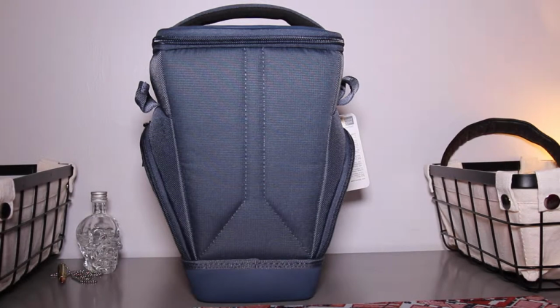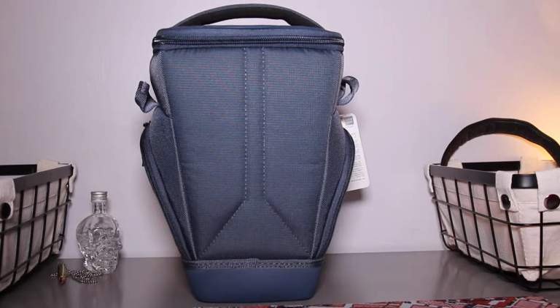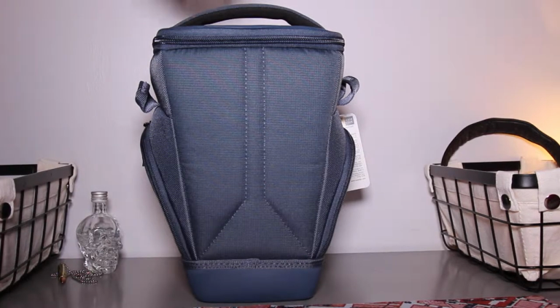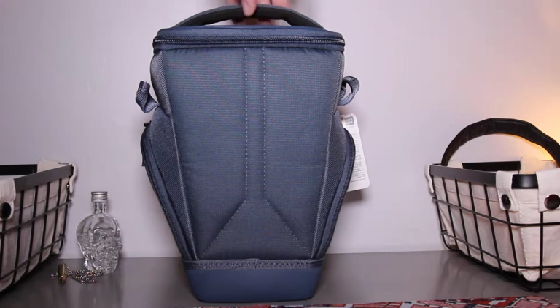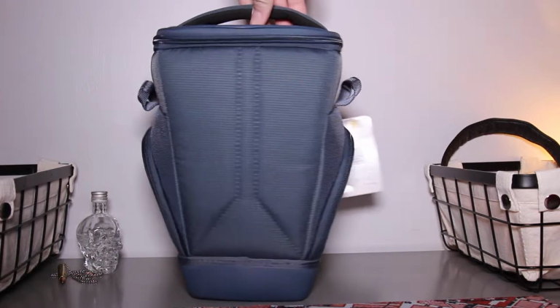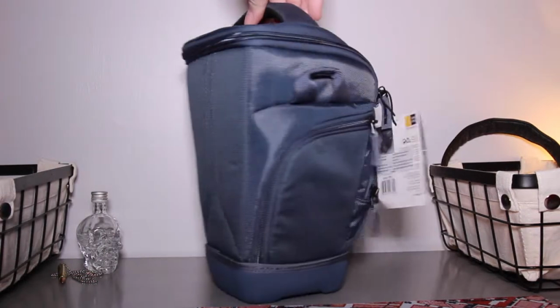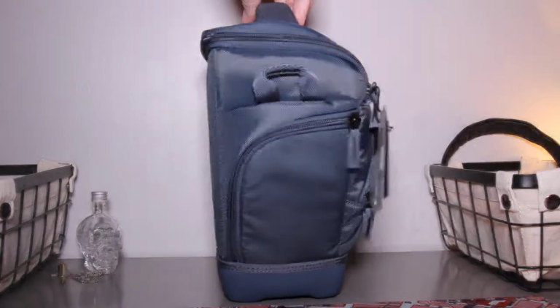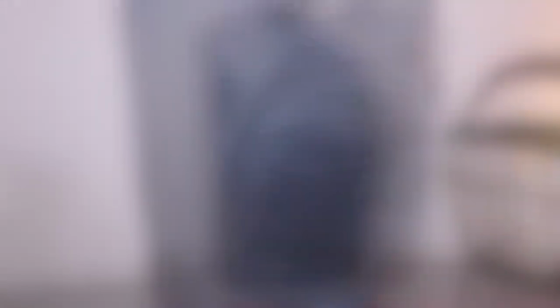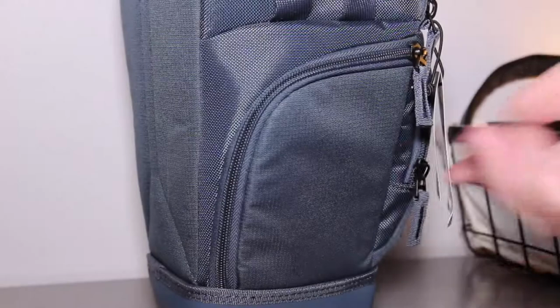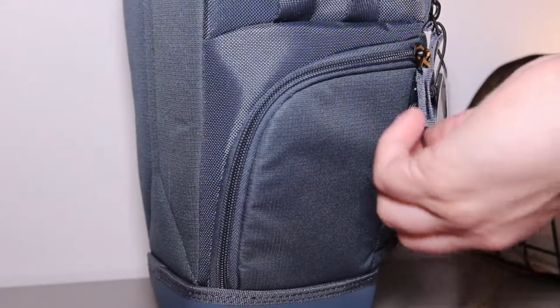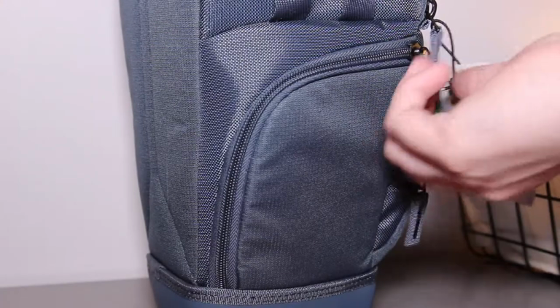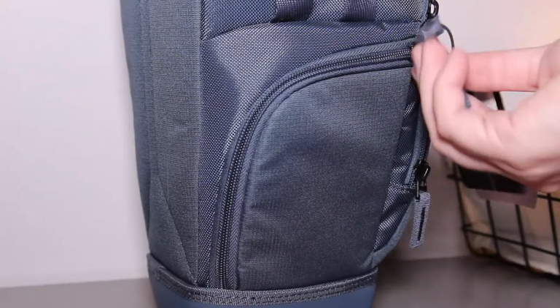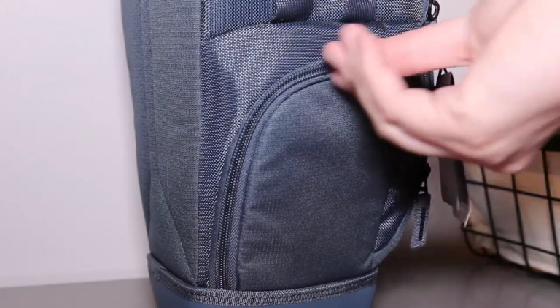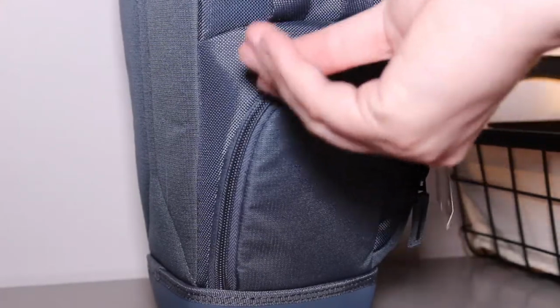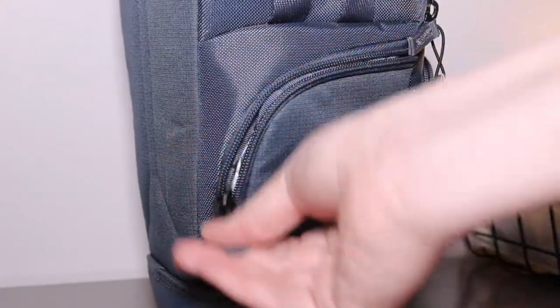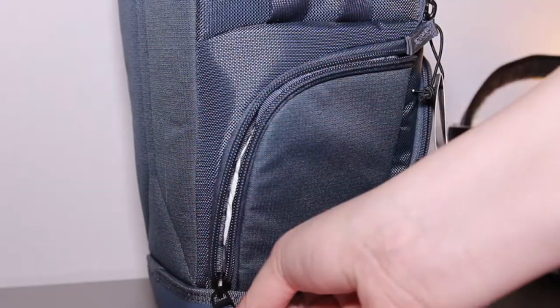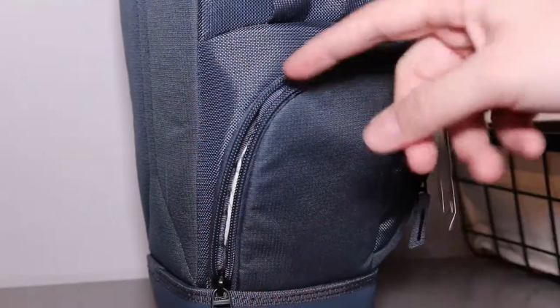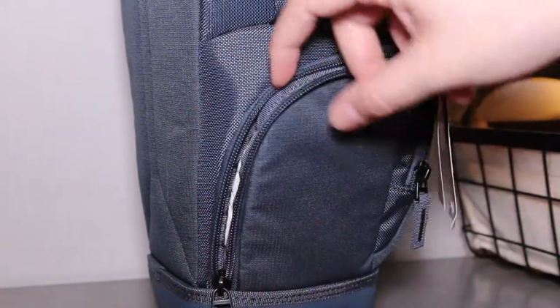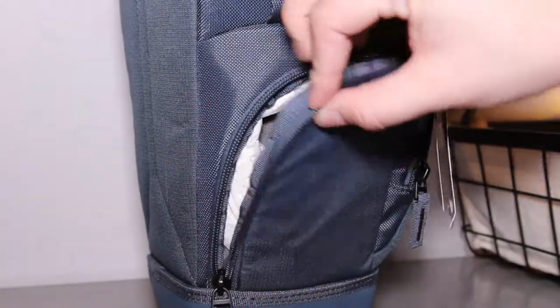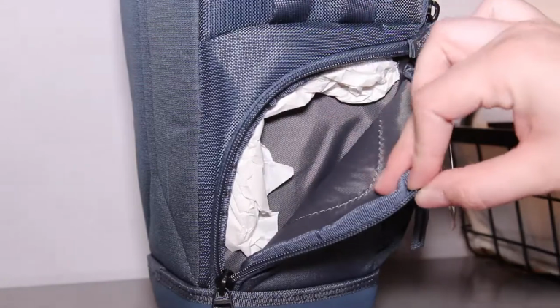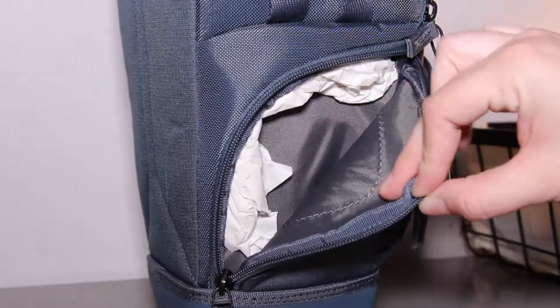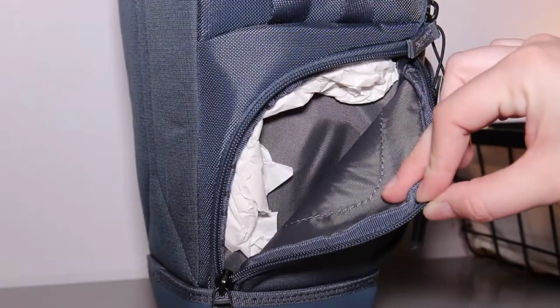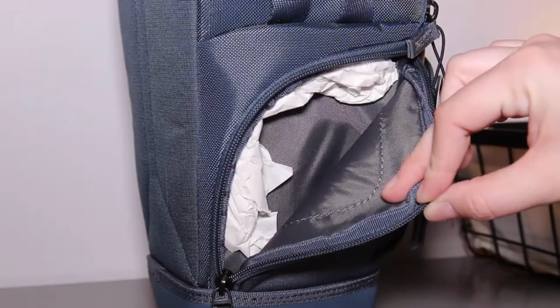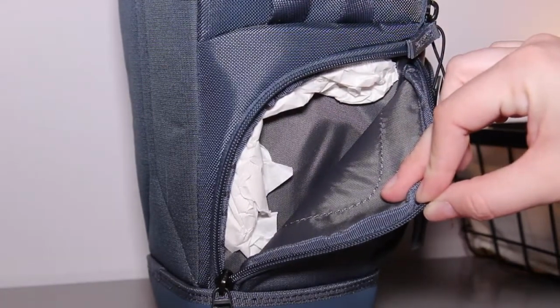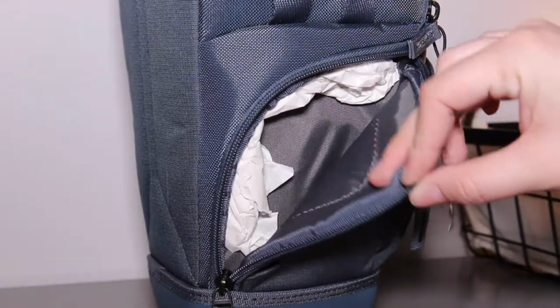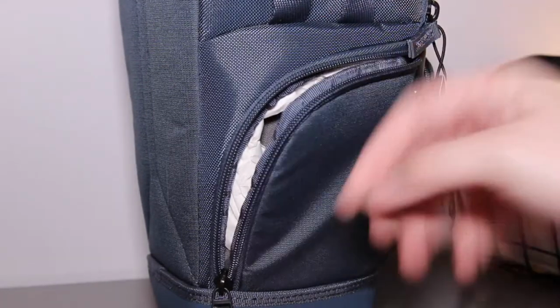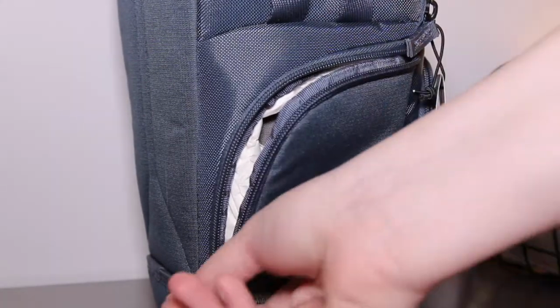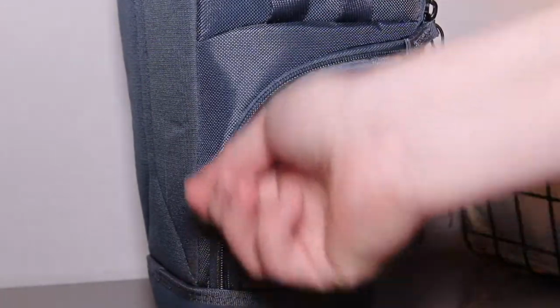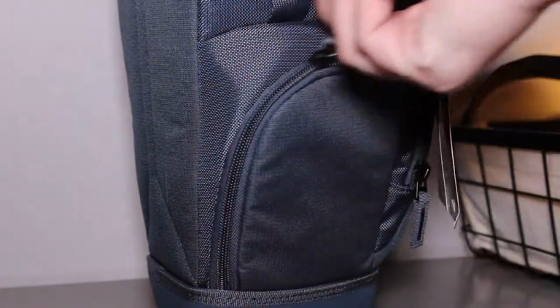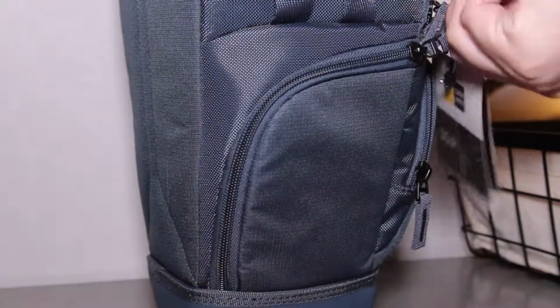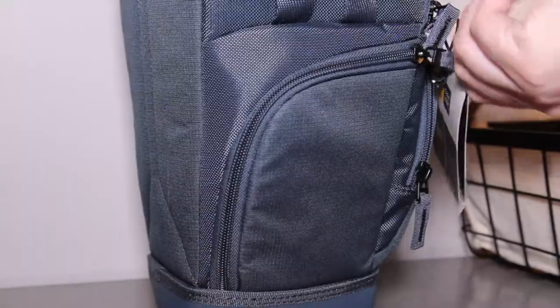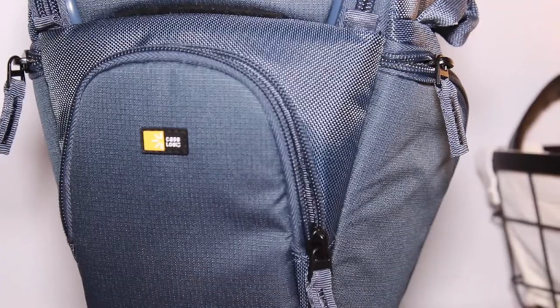This bag is made mostly out of nylon. Looking at the back, there is some nice stitching. On the side there is a zippered compartment, which you'll find on both sides of the bag. There is also a zippered compartment on the front of the bag with a mesh pocket.